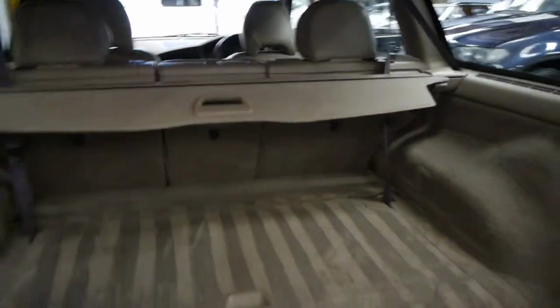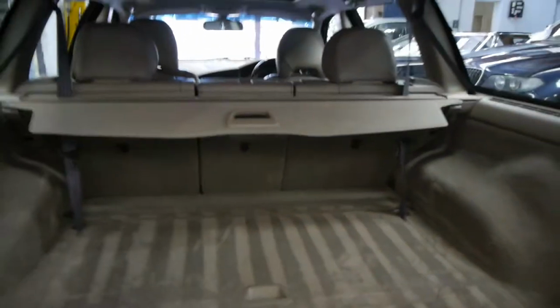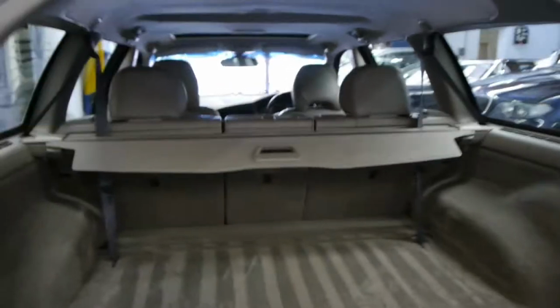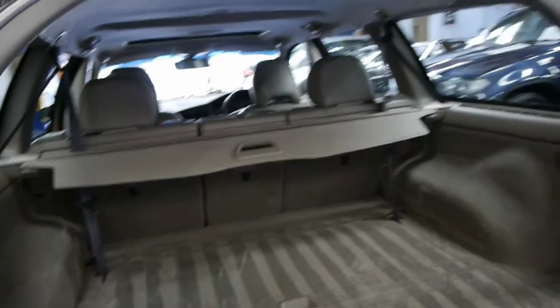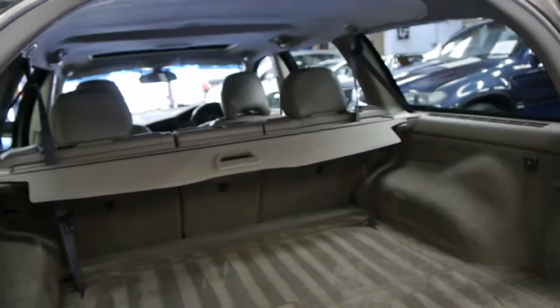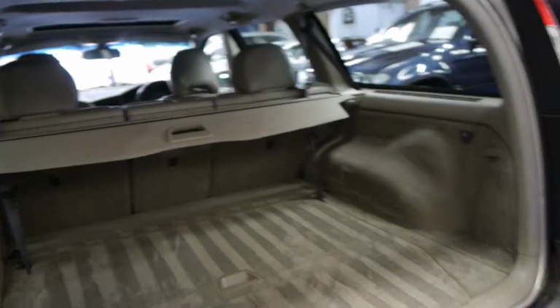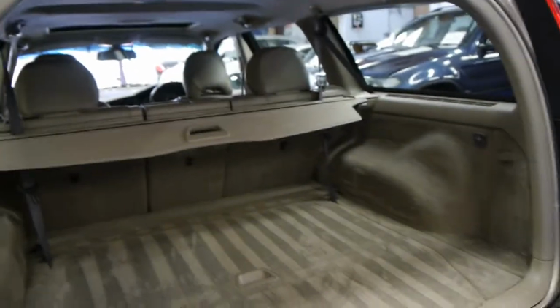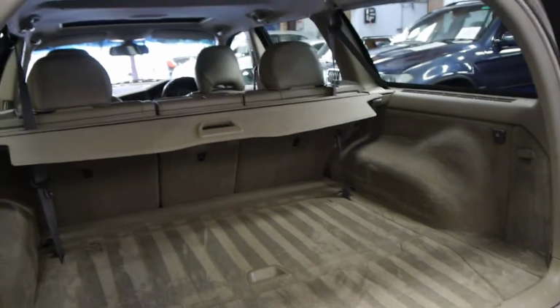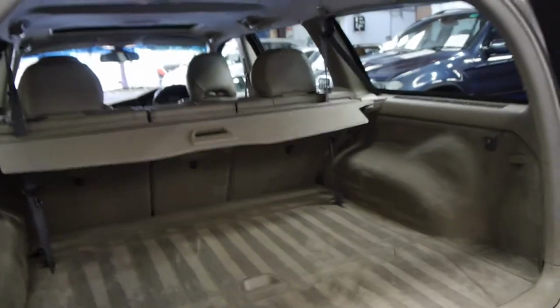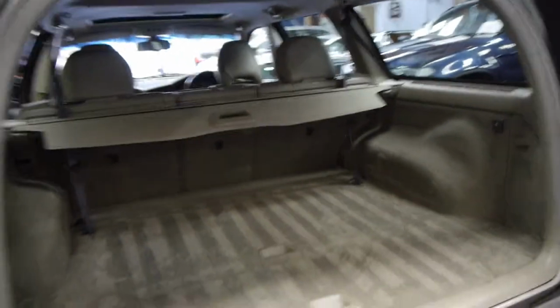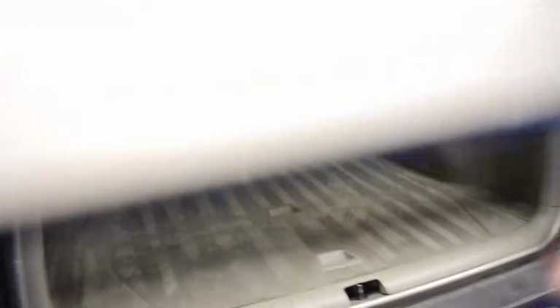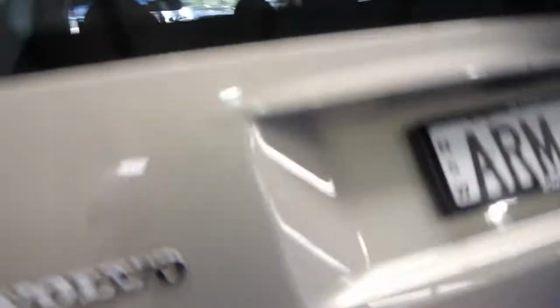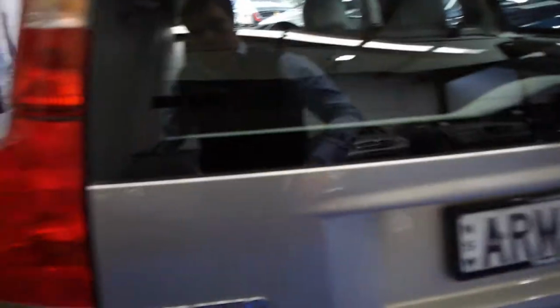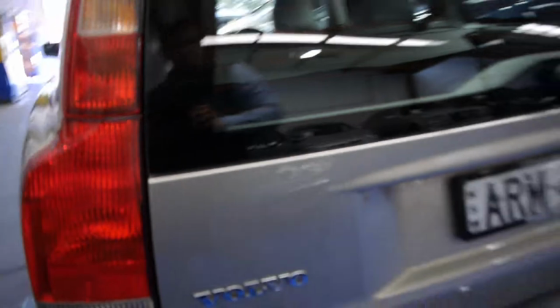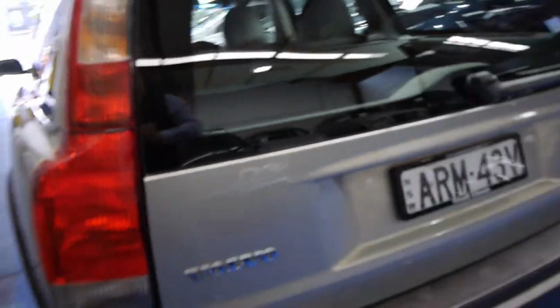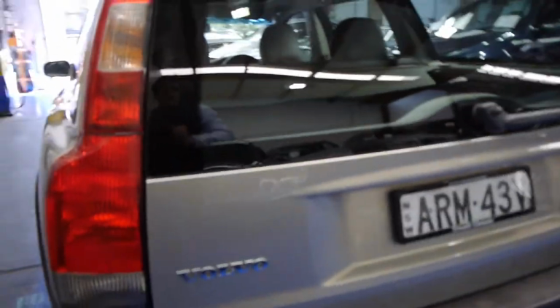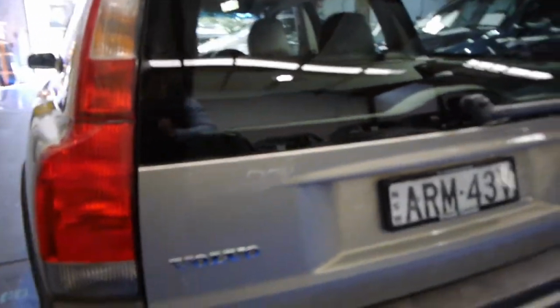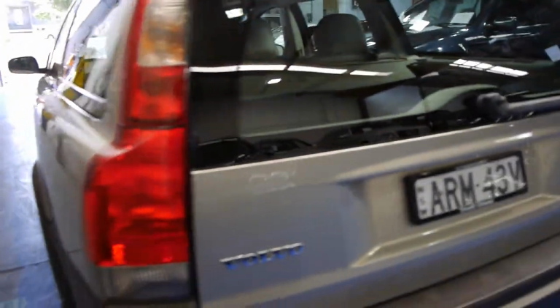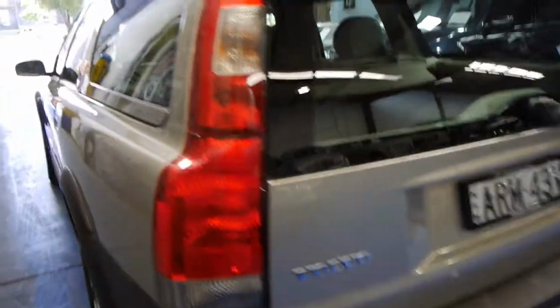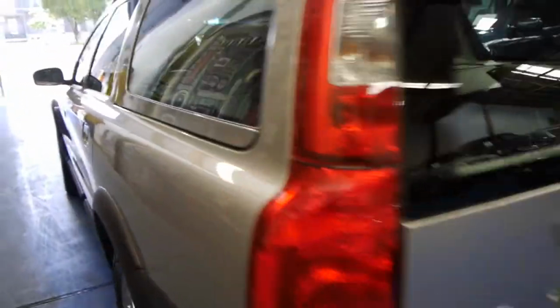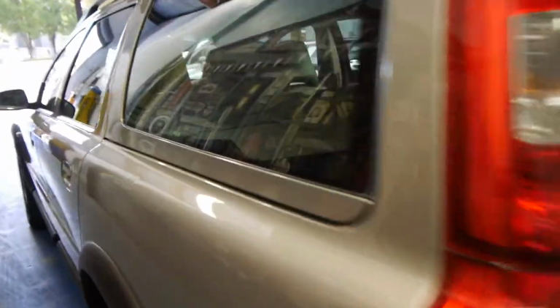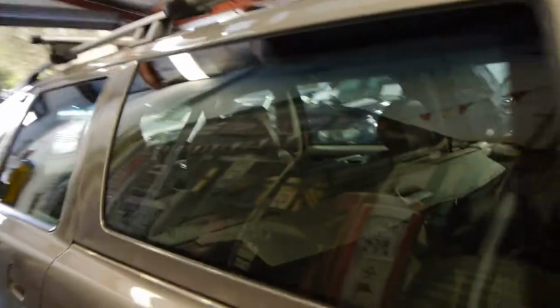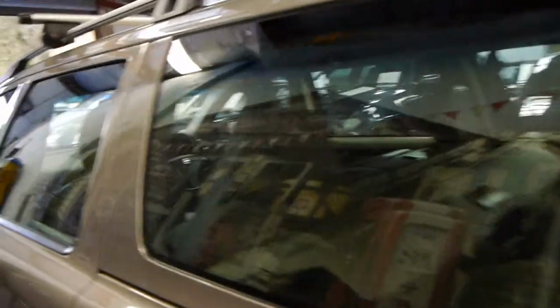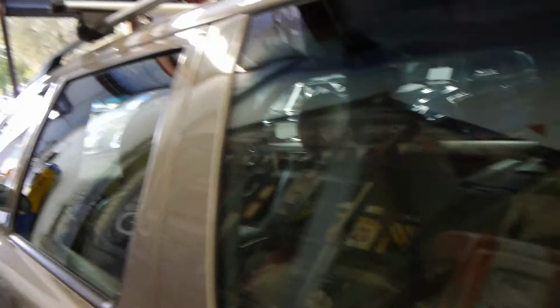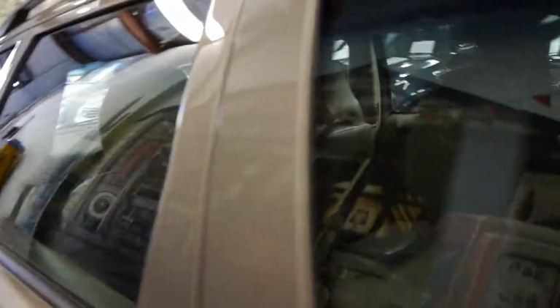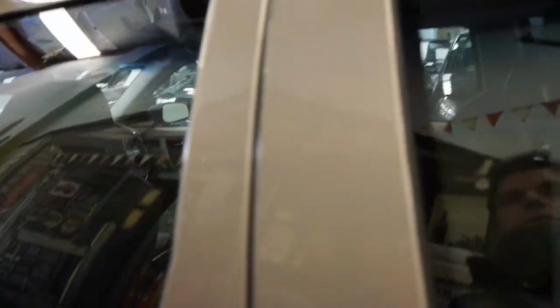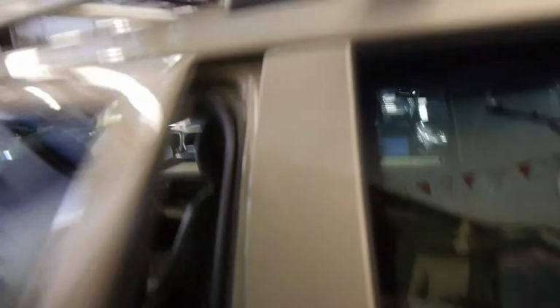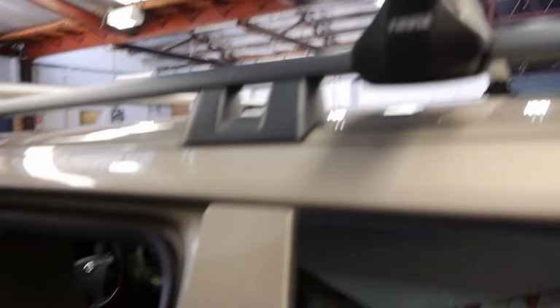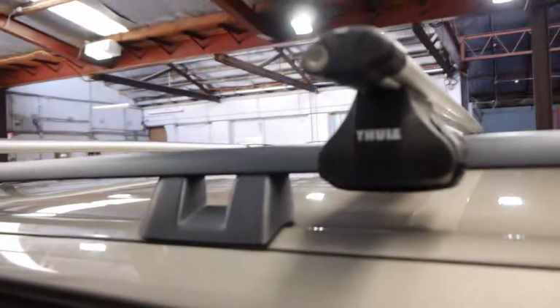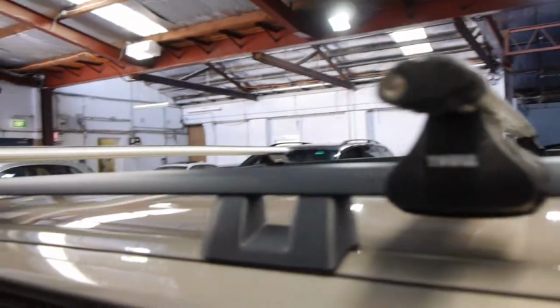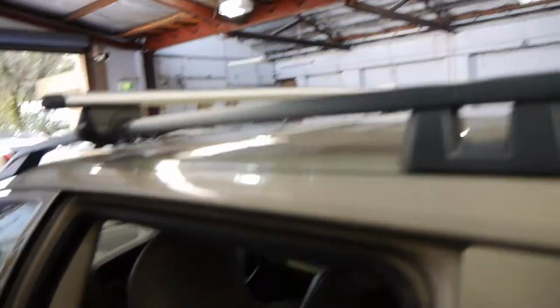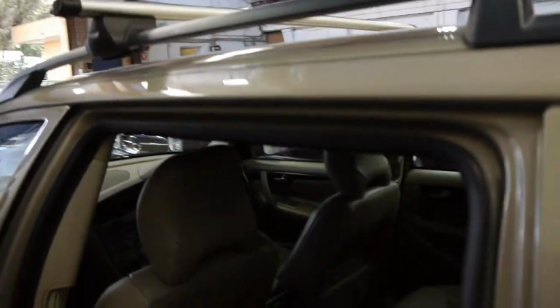The rear seats are obviously folded away at the moment. The XC70 is also called a cross-country because it's all-wheel drive. It's got the Thule roof racks, as I mentioned earlier.